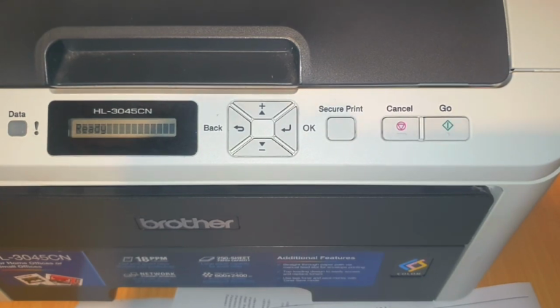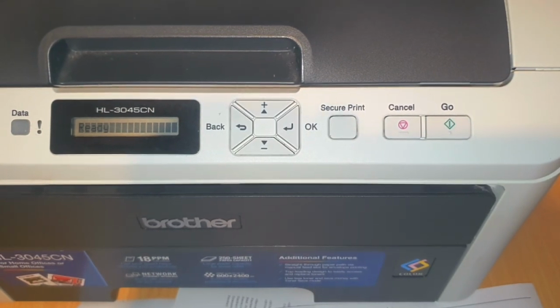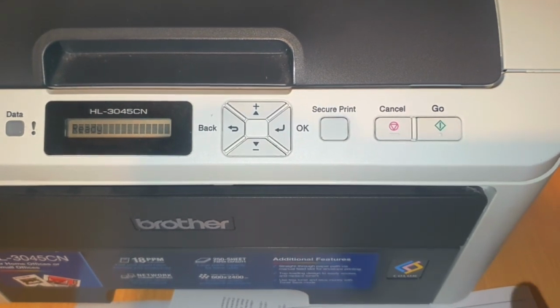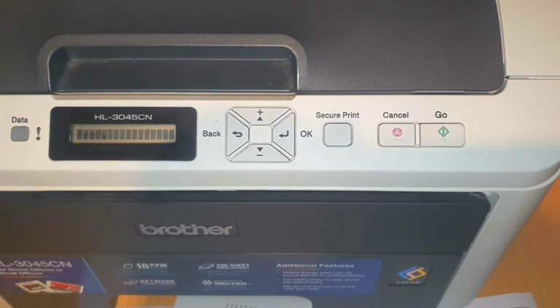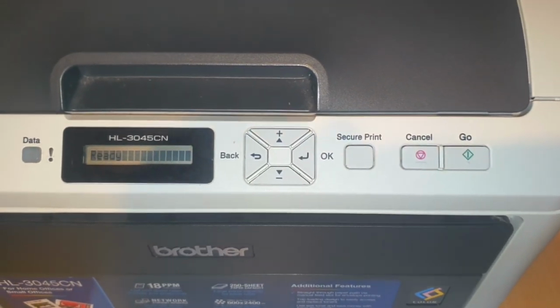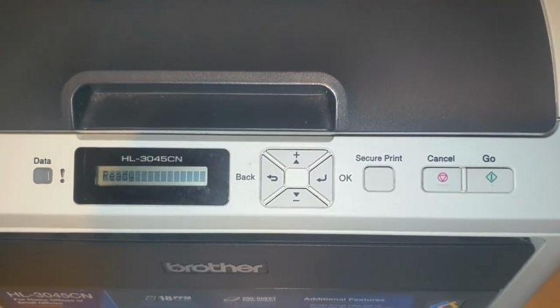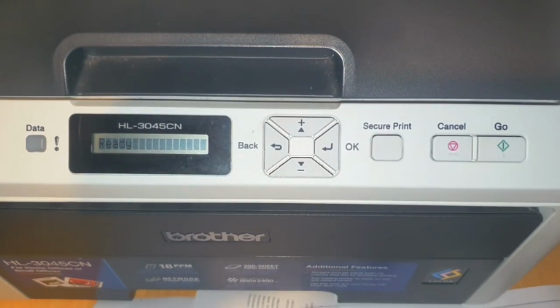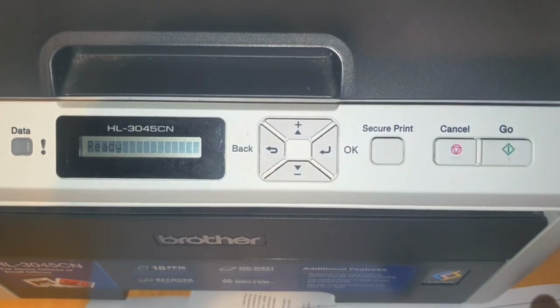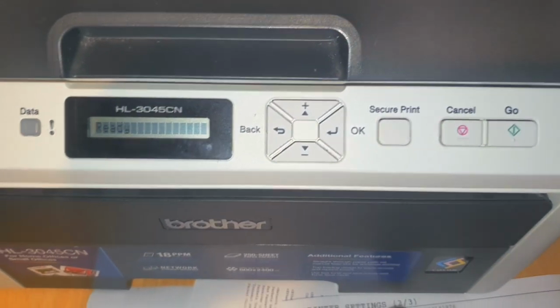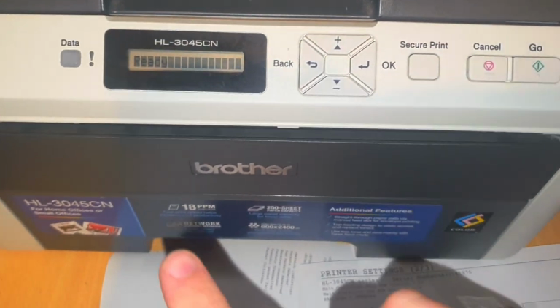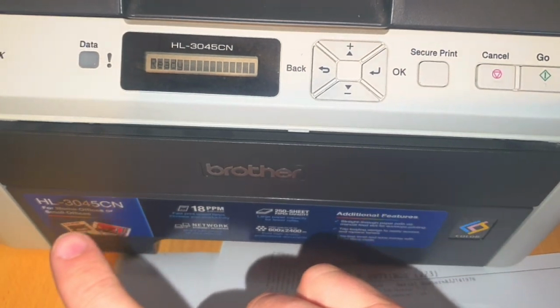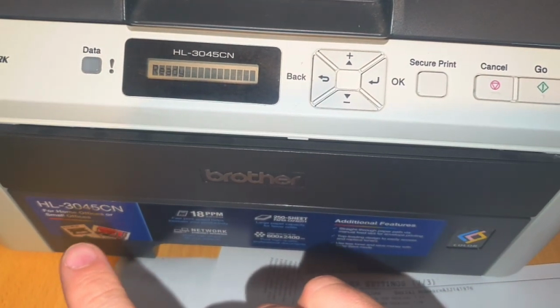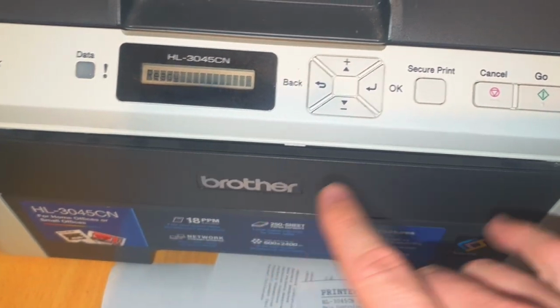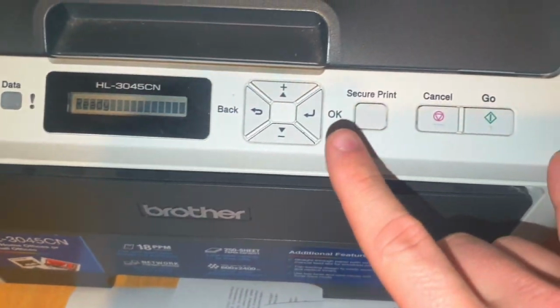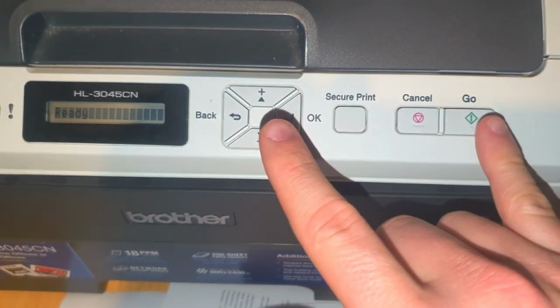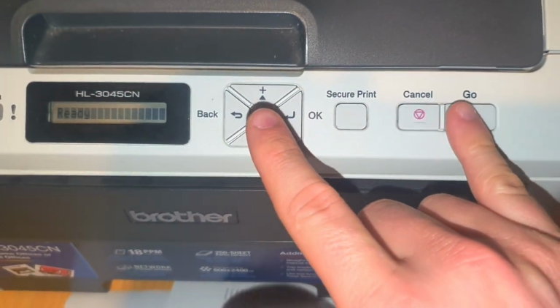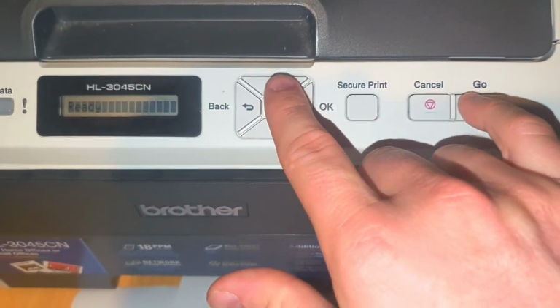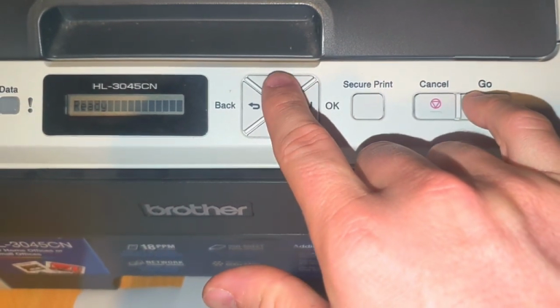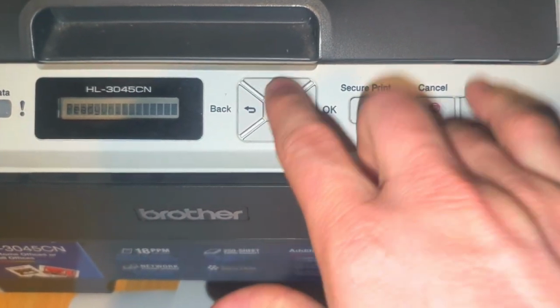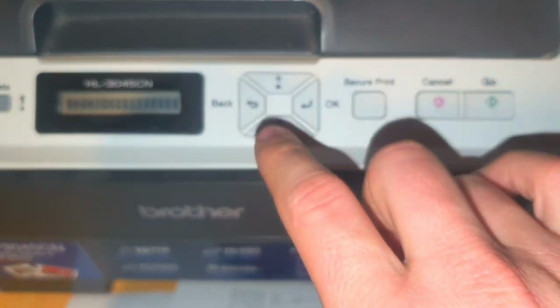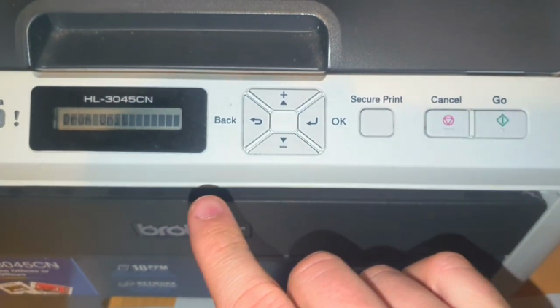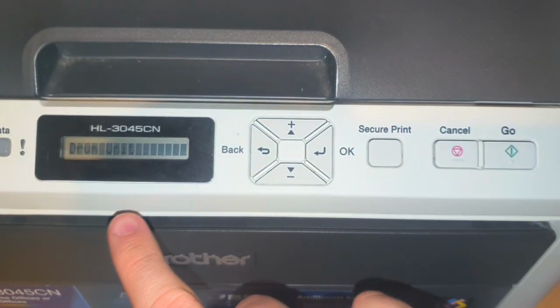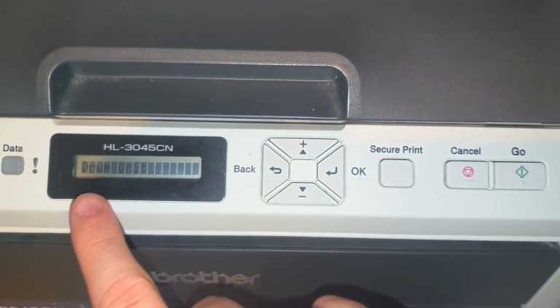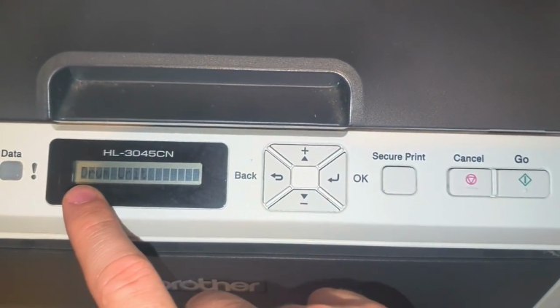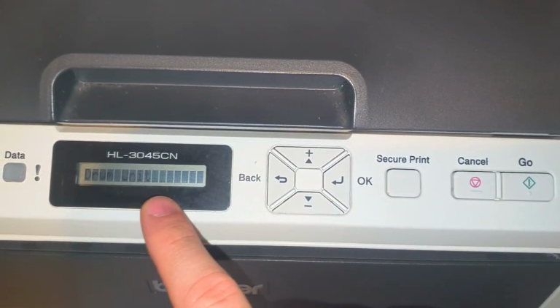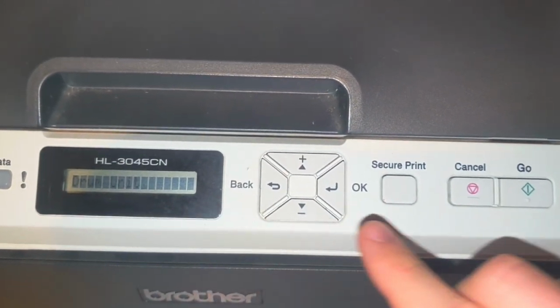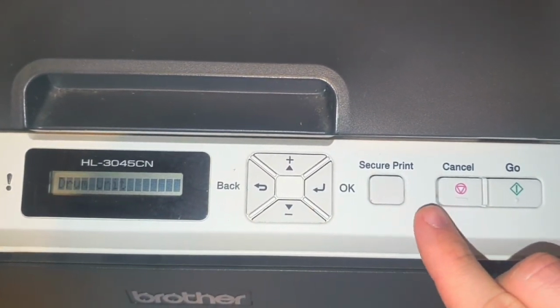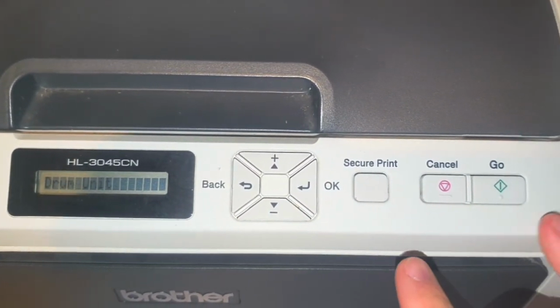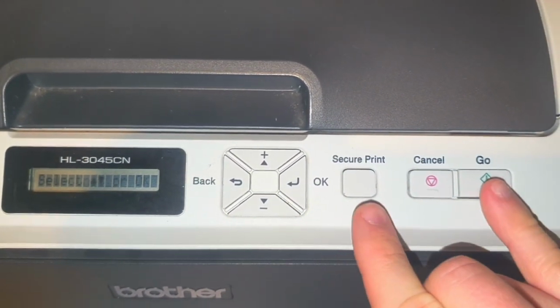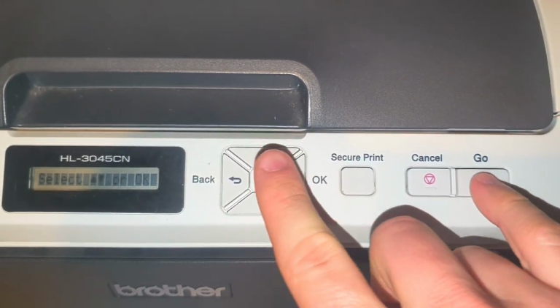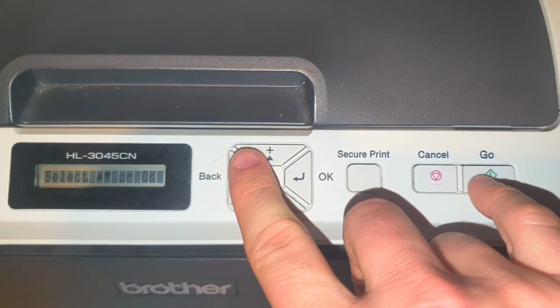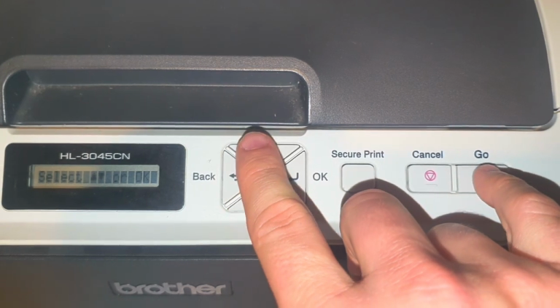To force reset the parts life on a Brother printer — this is a HL-3045CN — go up. We're now in the reset parts life menu, so you're going to press those two buttons, go and up, simultaneously.